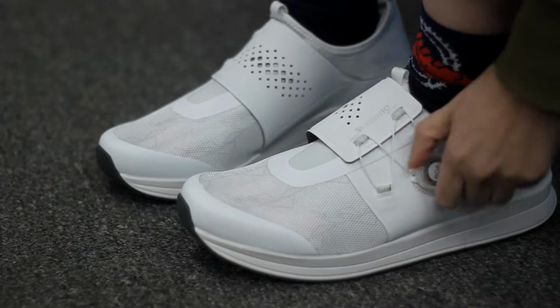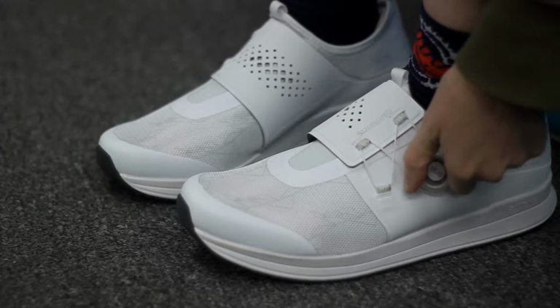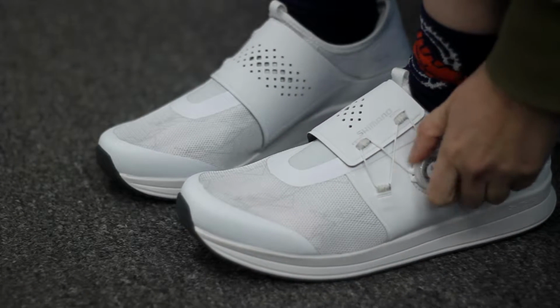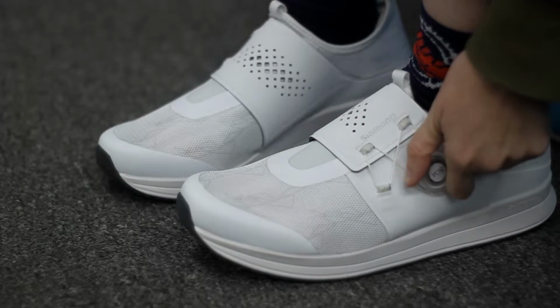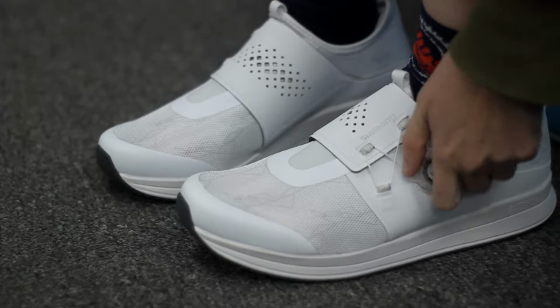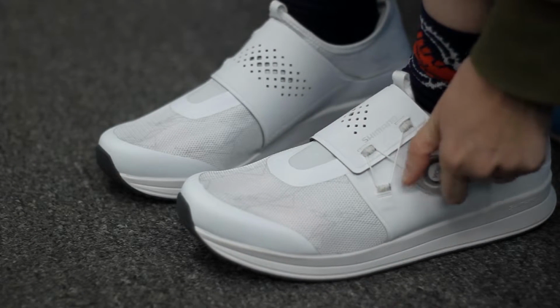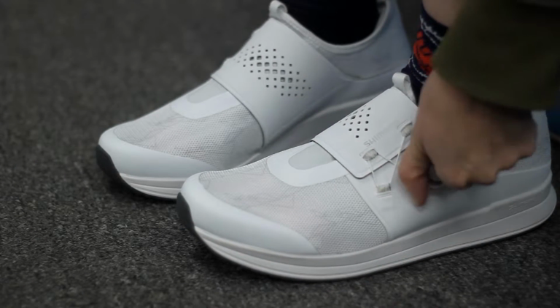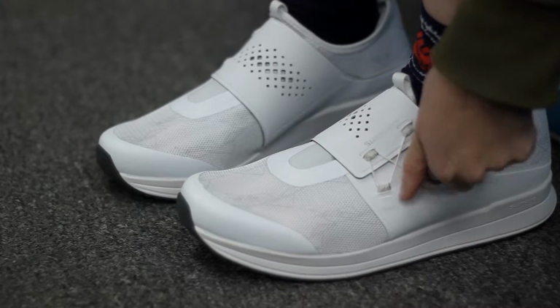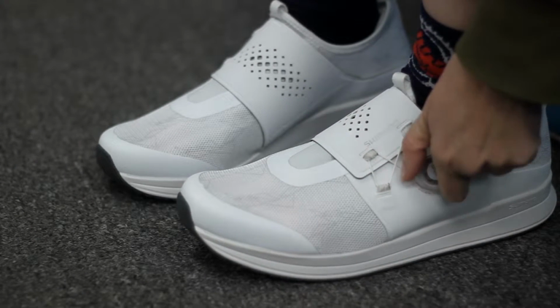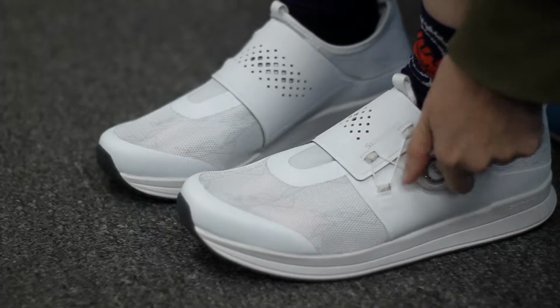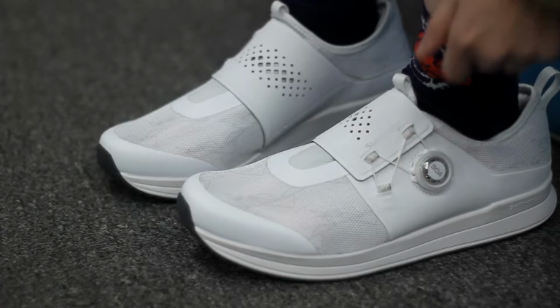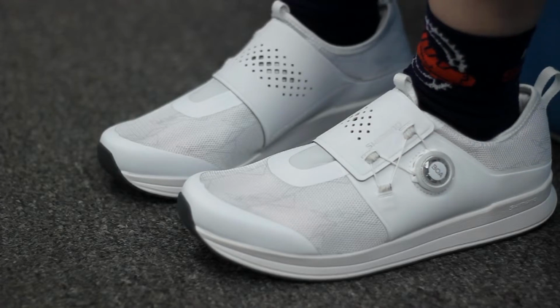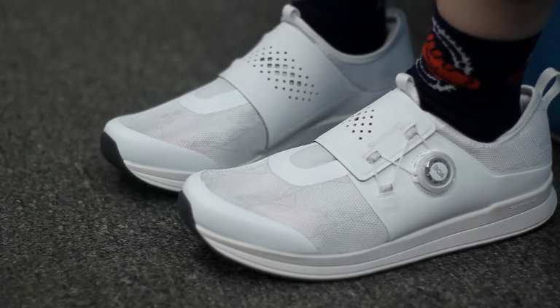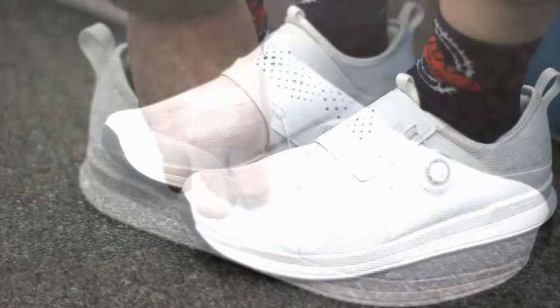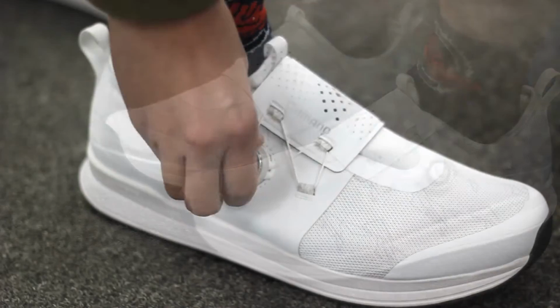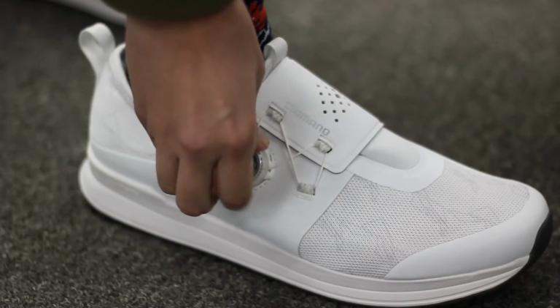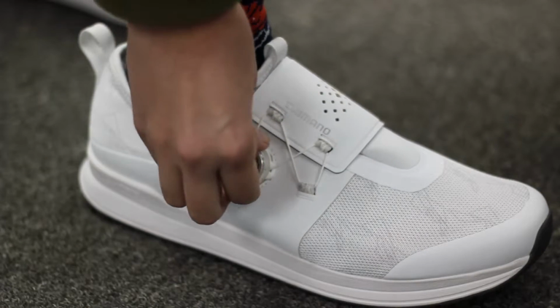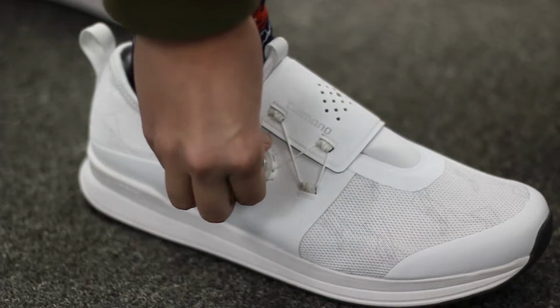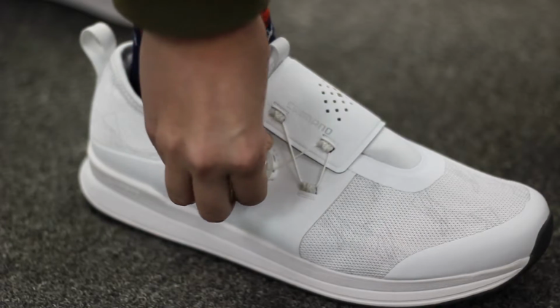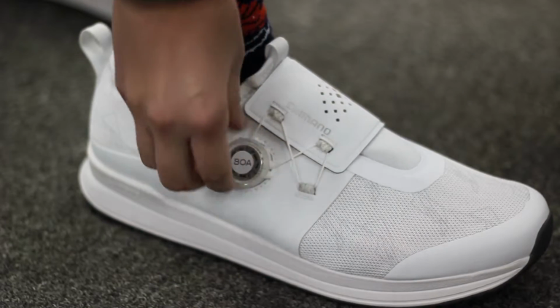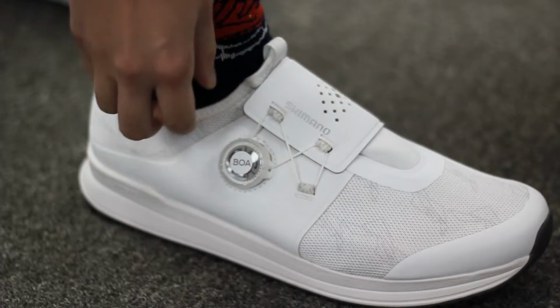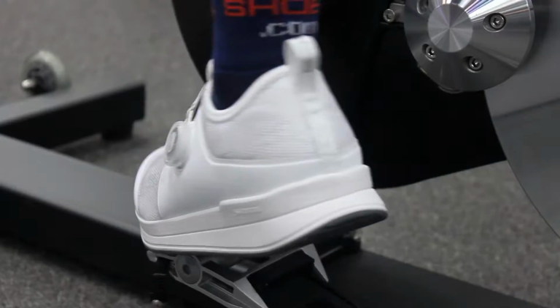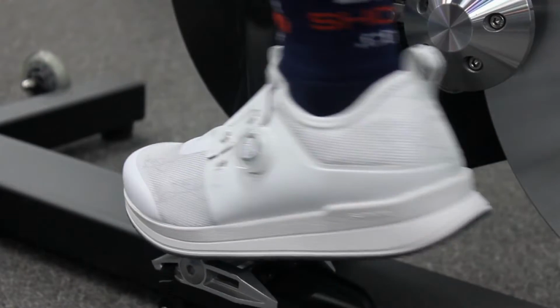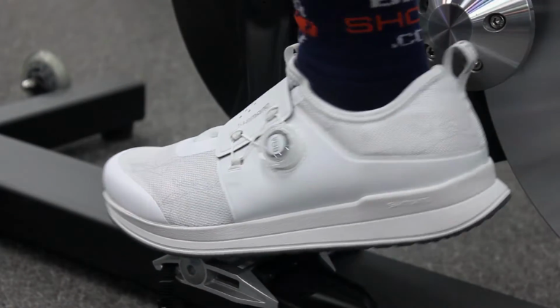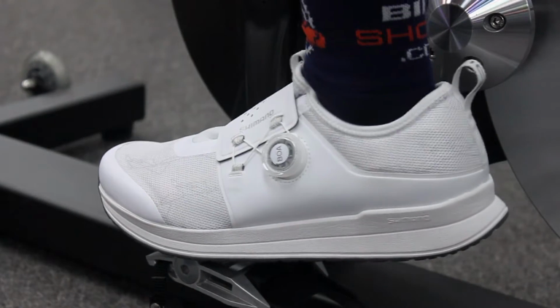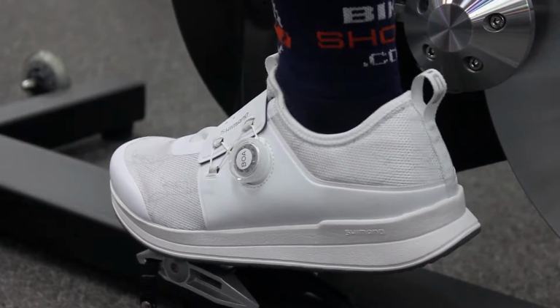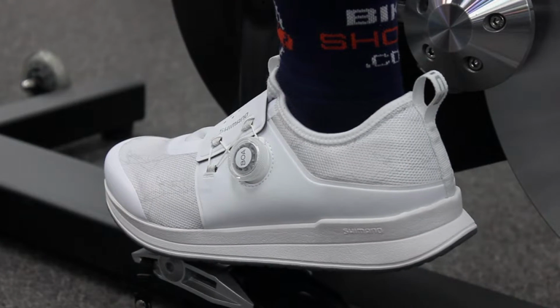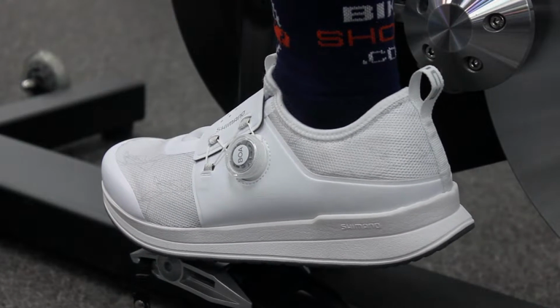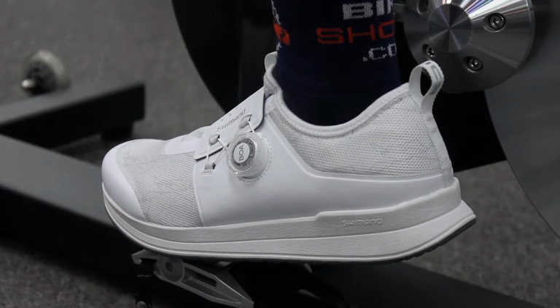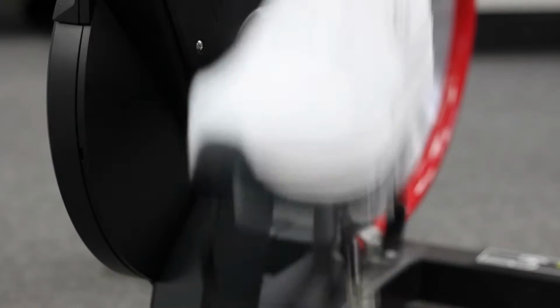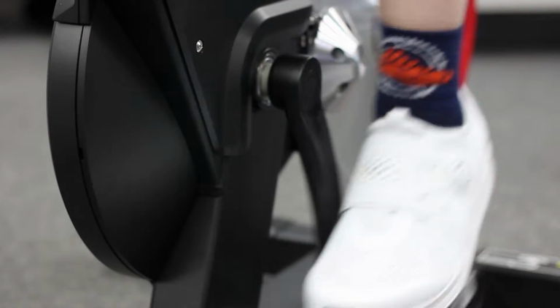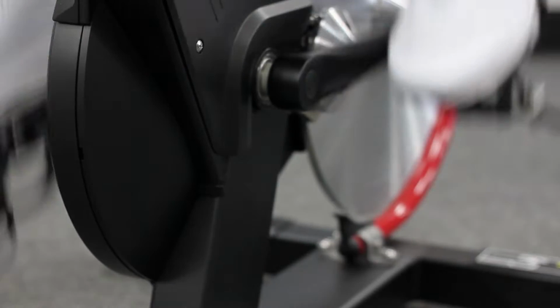Shimano made it easy with the IC3 with its slip-on design and spacious fit. They're built with a little extra wiggle room for riders with higher volume feet or who prefer a looser fit.